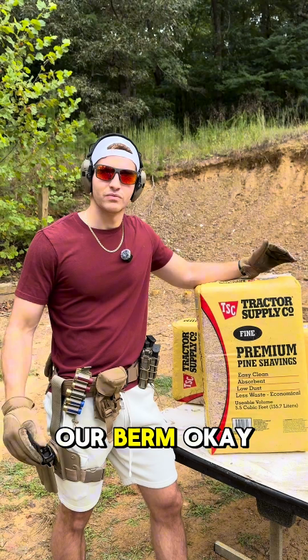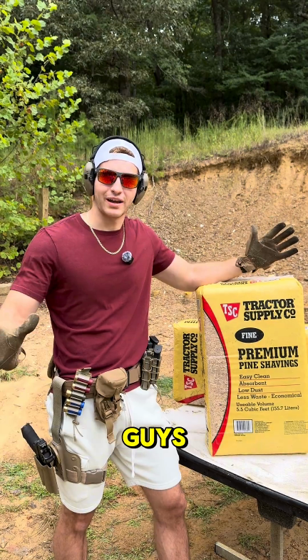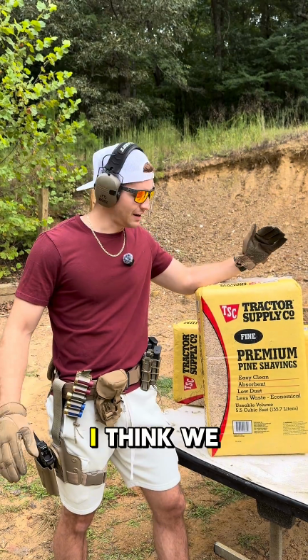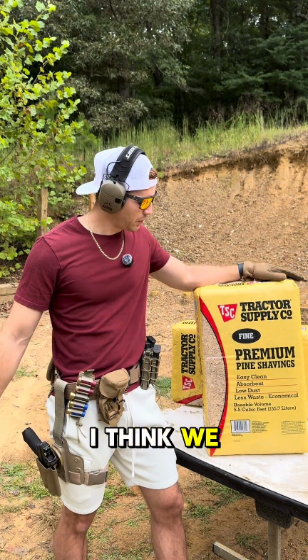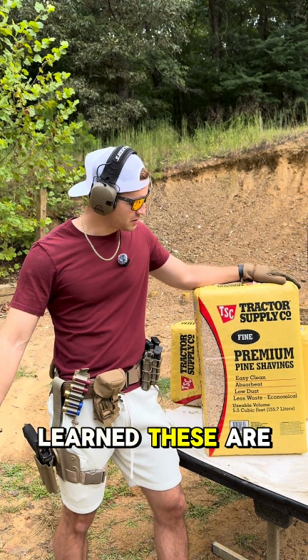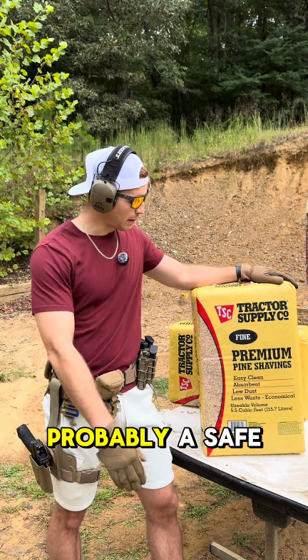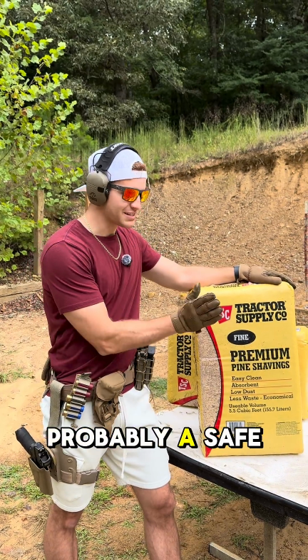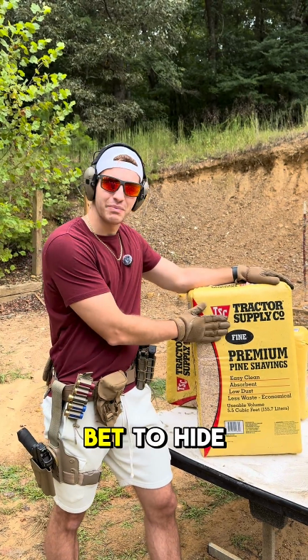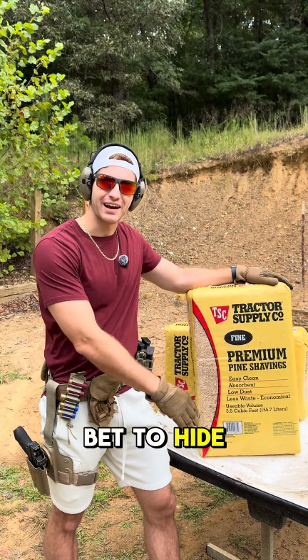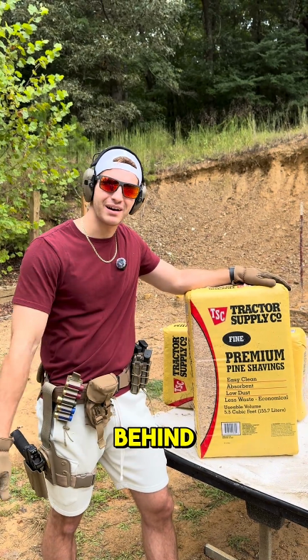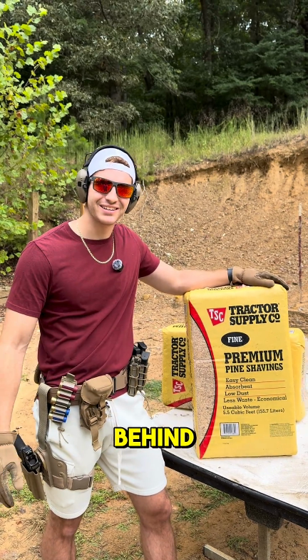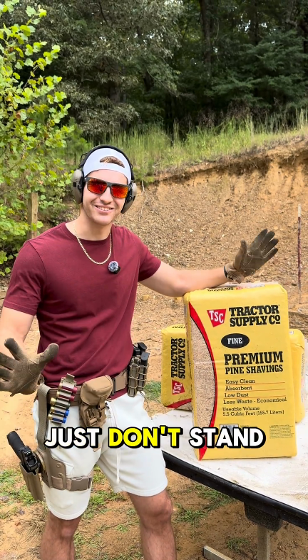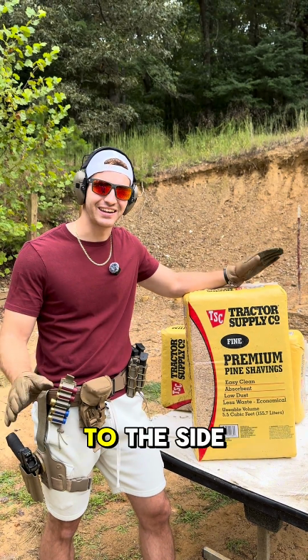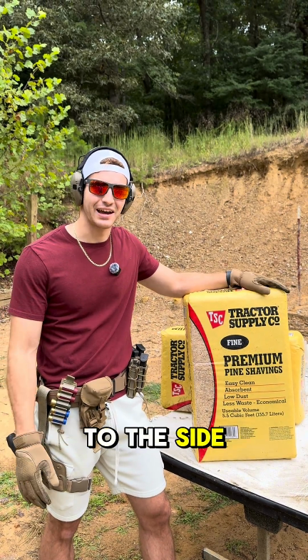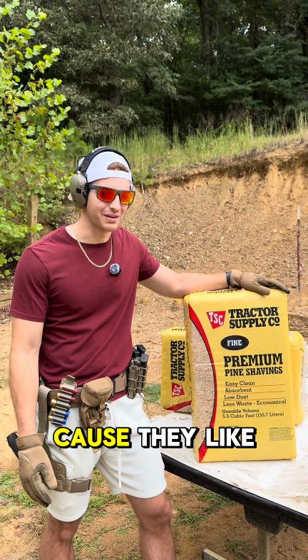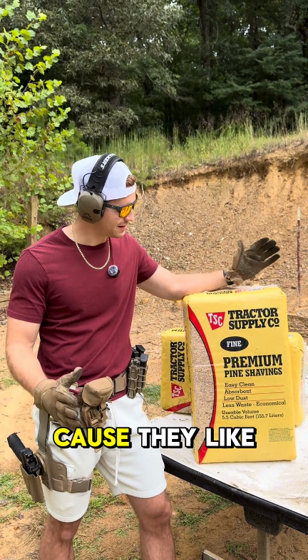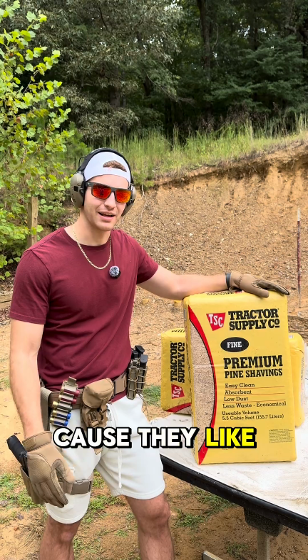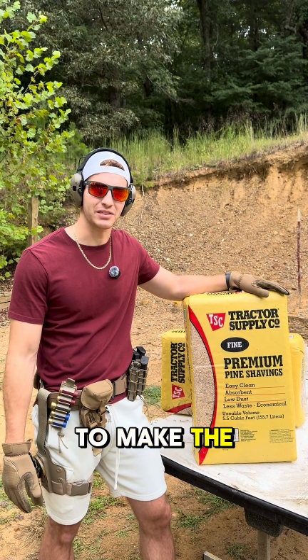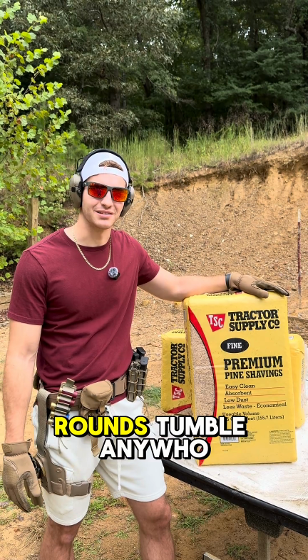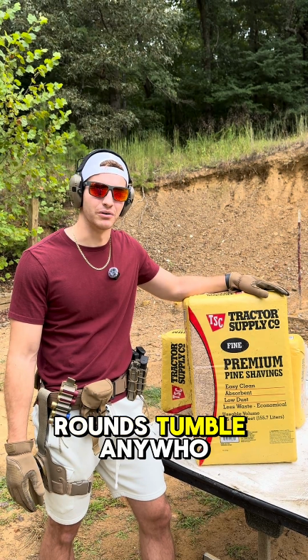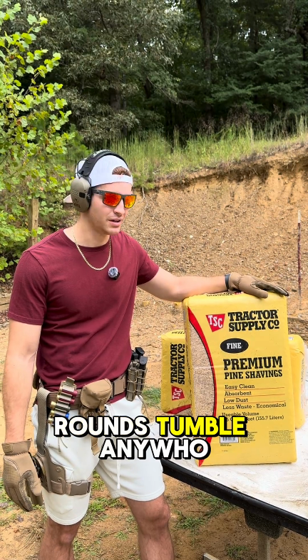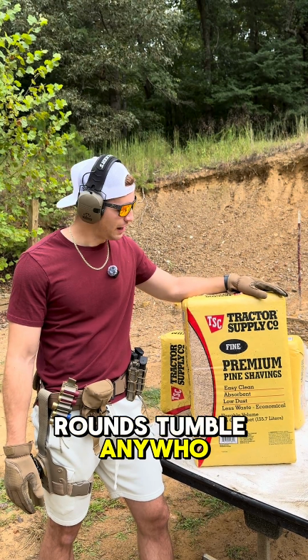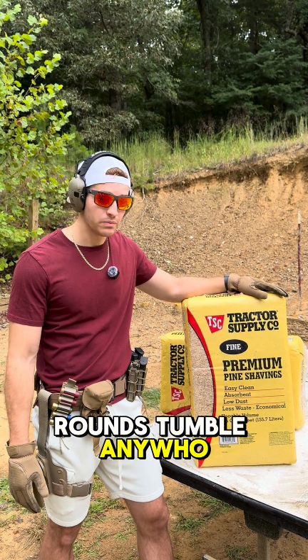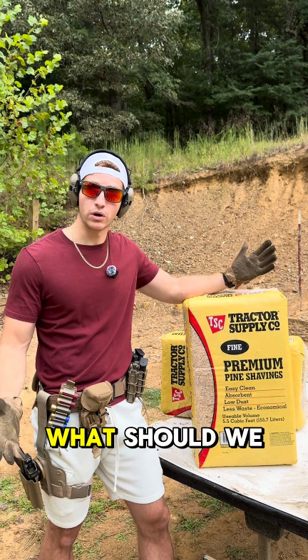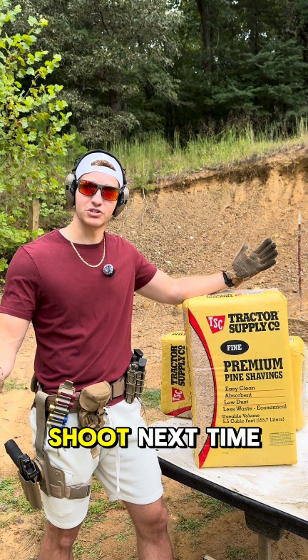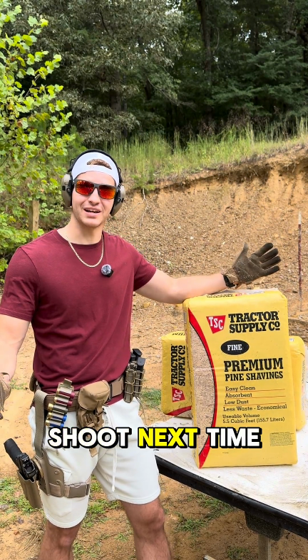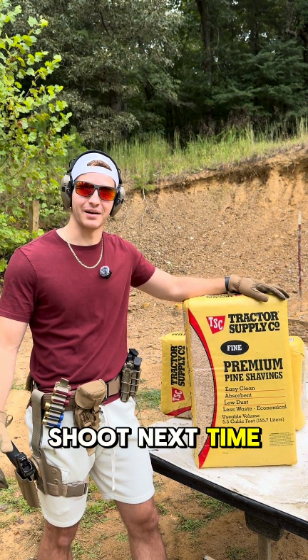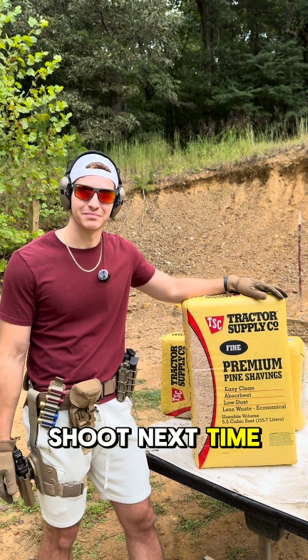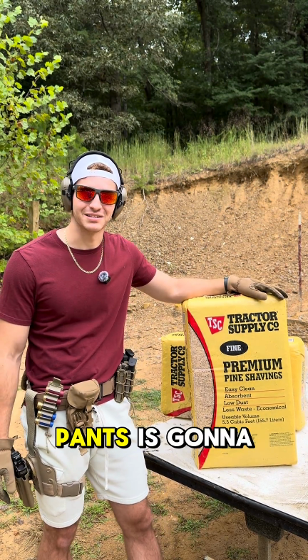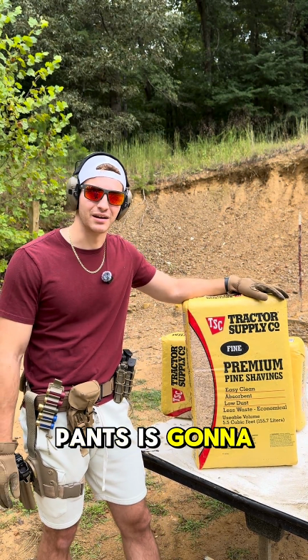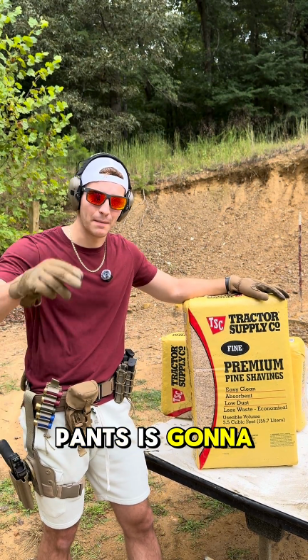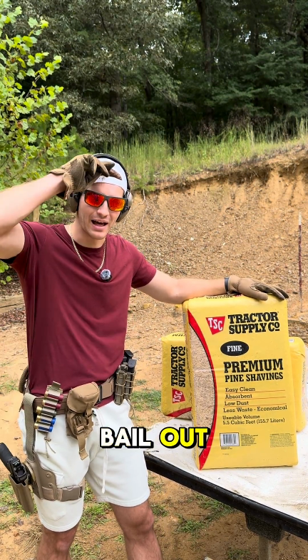I think we learned these are probably a safe bet to hide behind — just don't stay to the side of them because they like to make rounds tumble. What should we shoot next time? Pants is going to bail out.